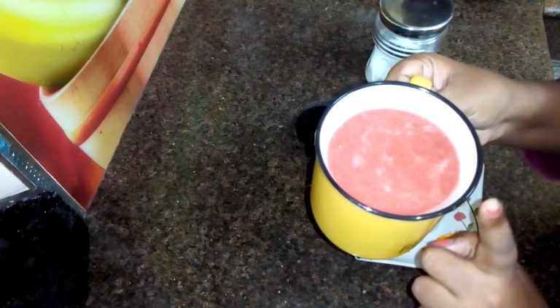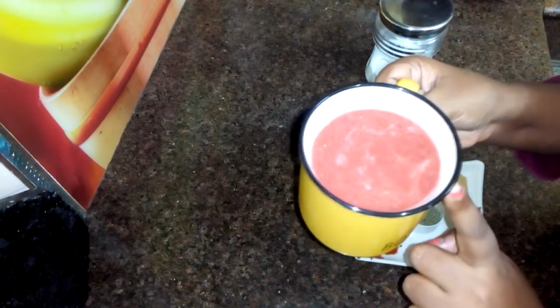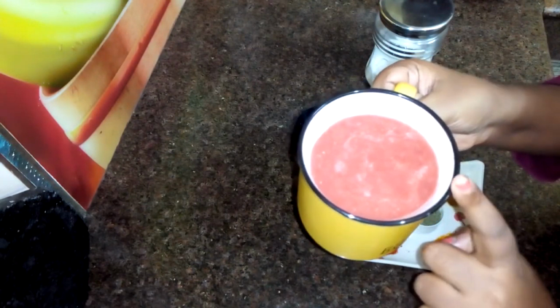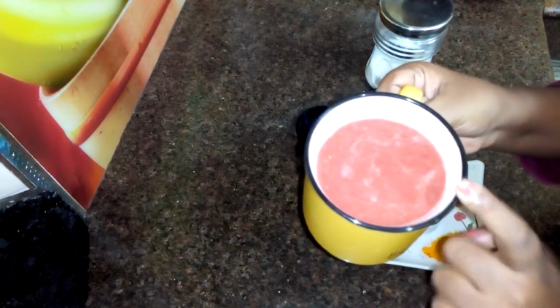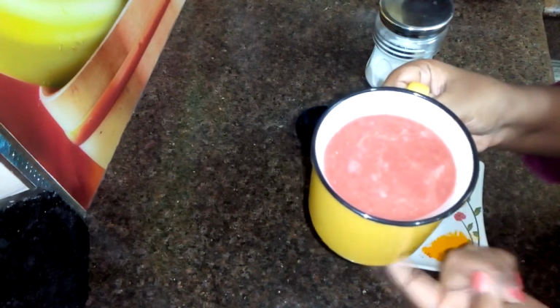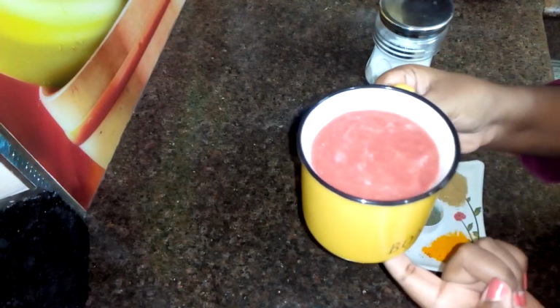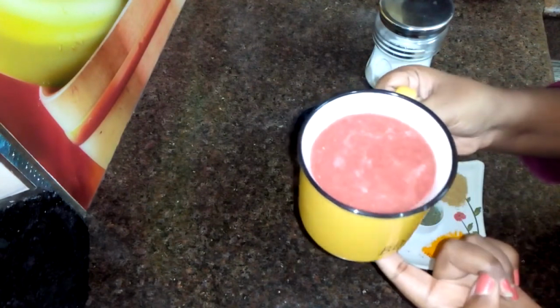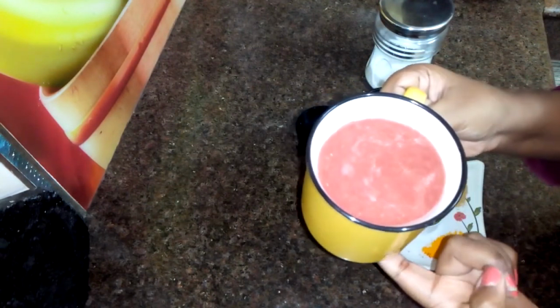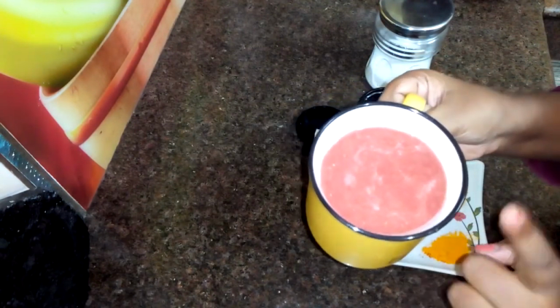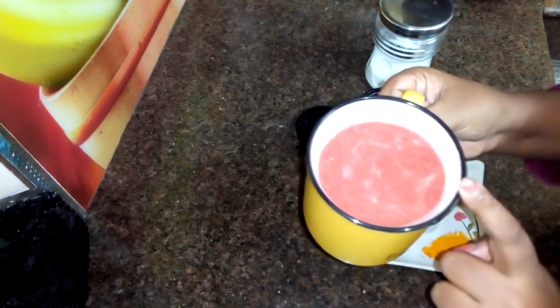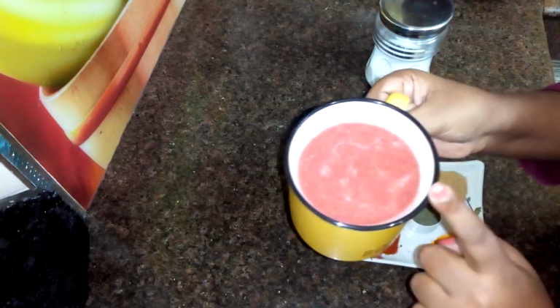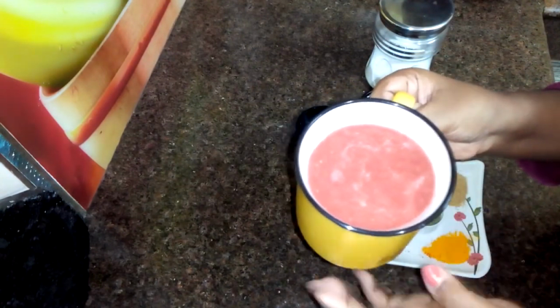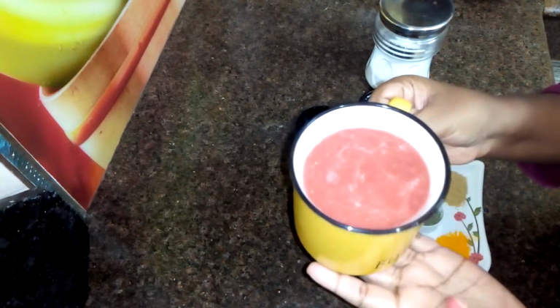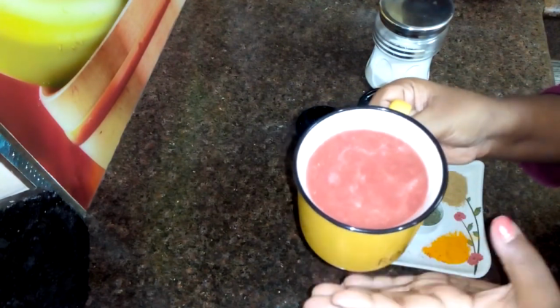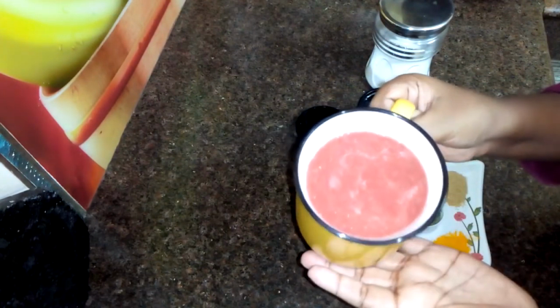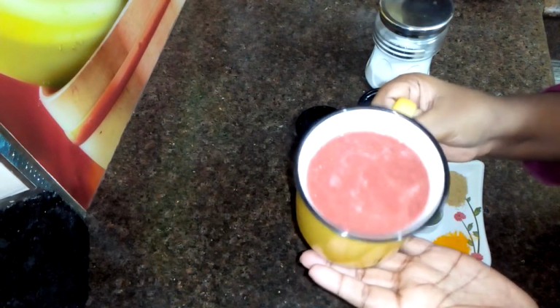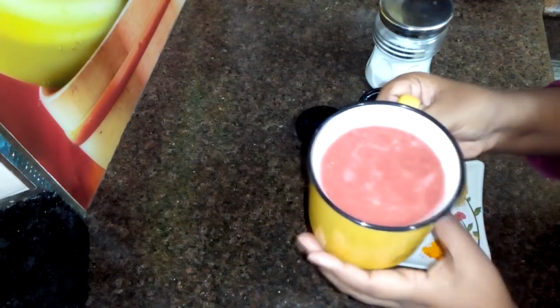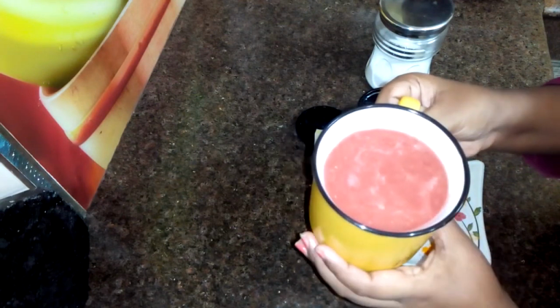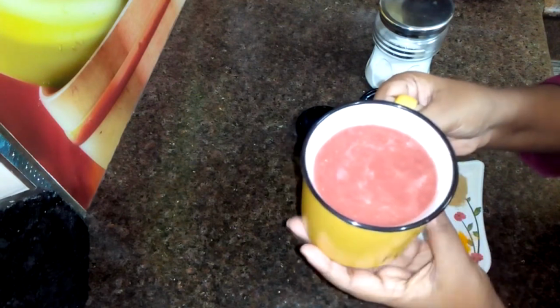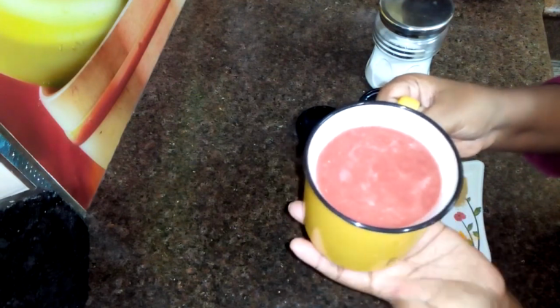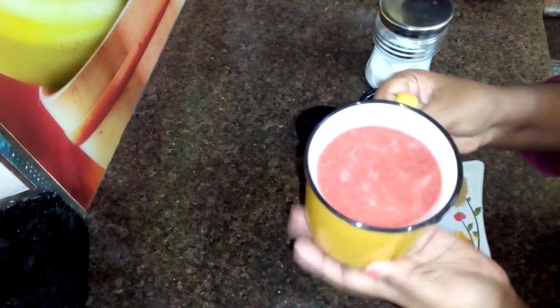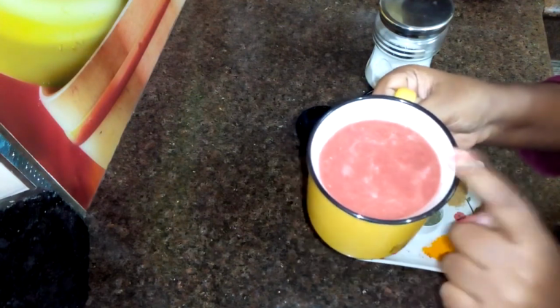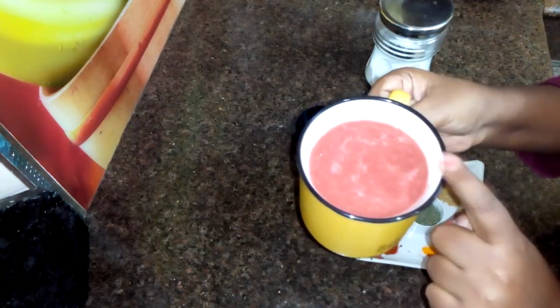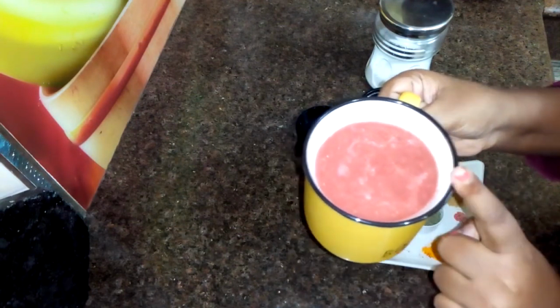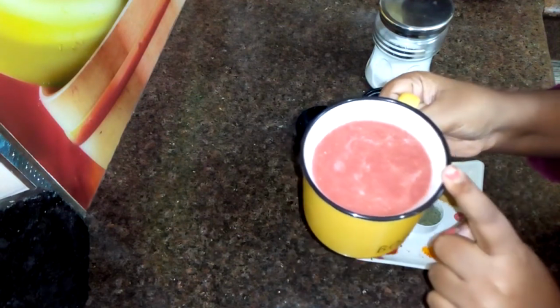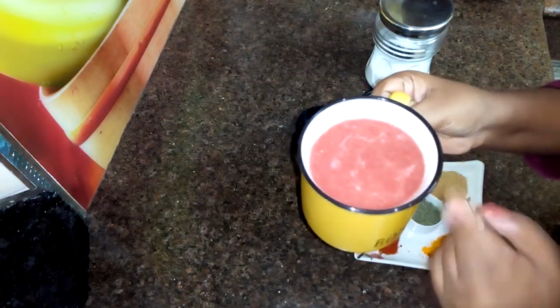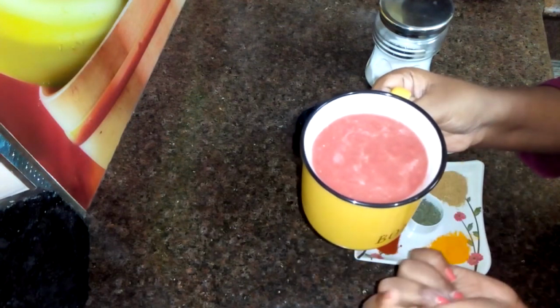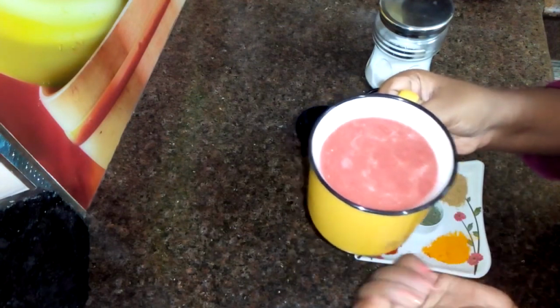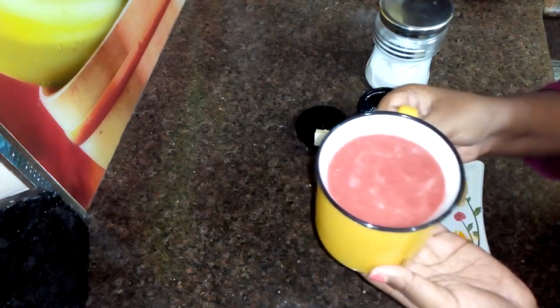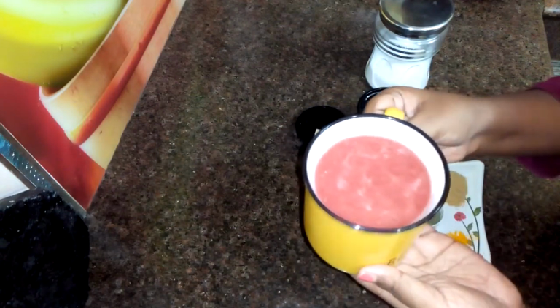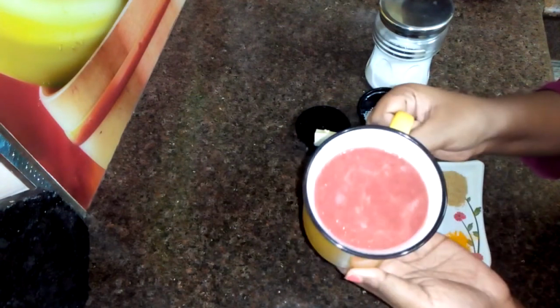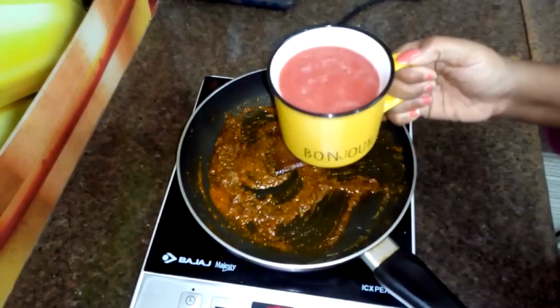I will use 5 medium-sized tomatoes. I will wash them well, then grind them well to make a smooth puree.